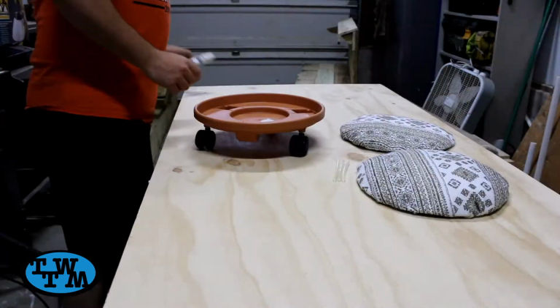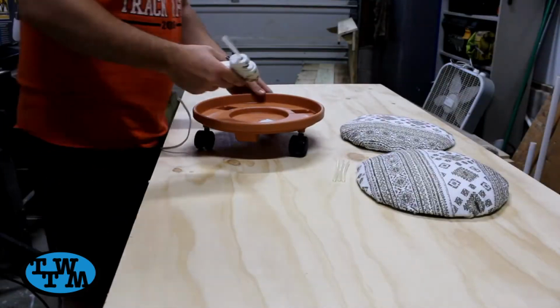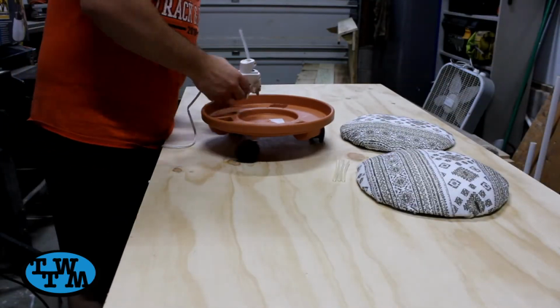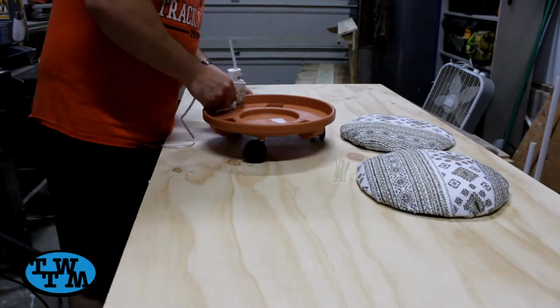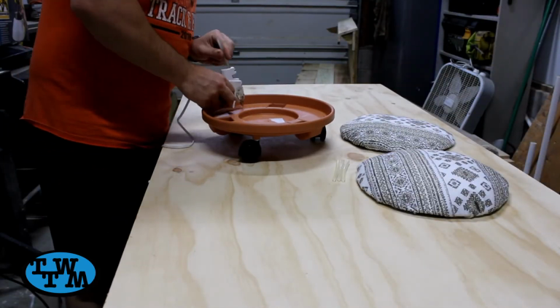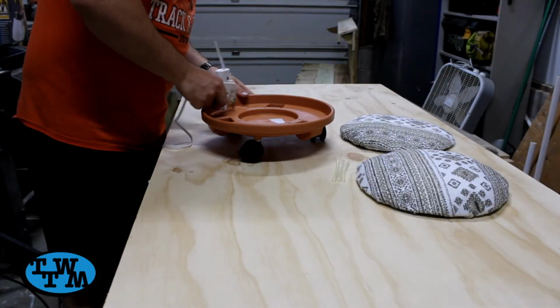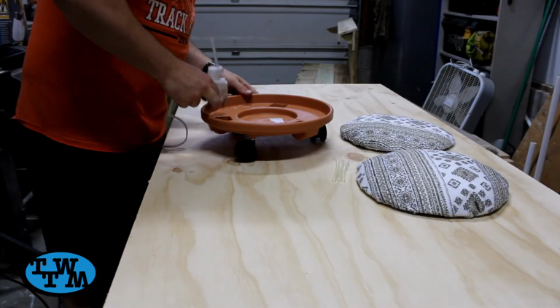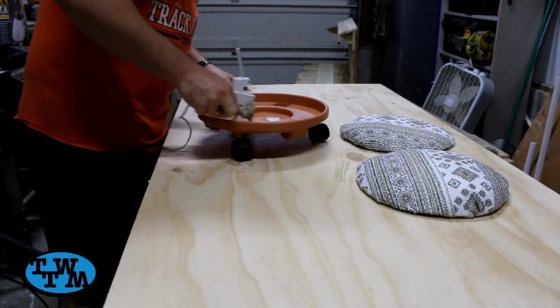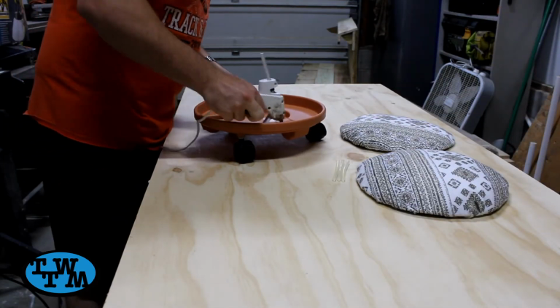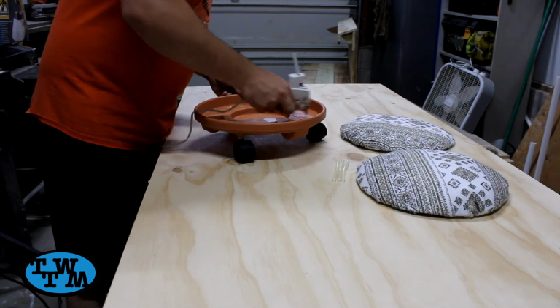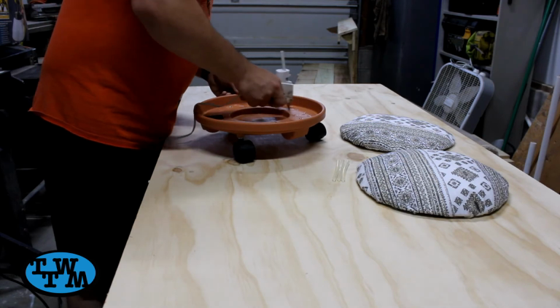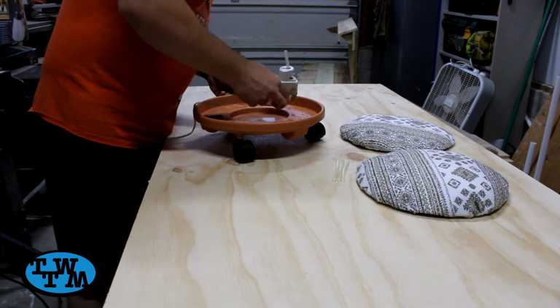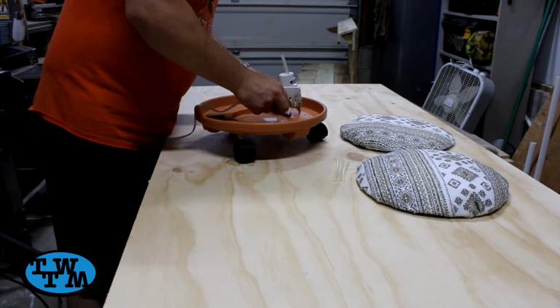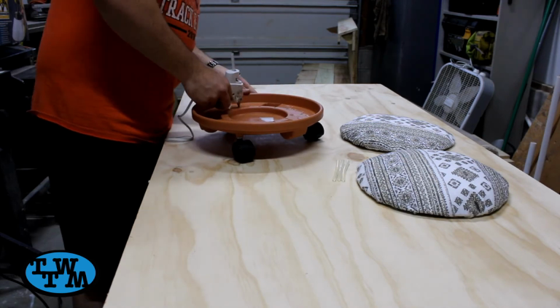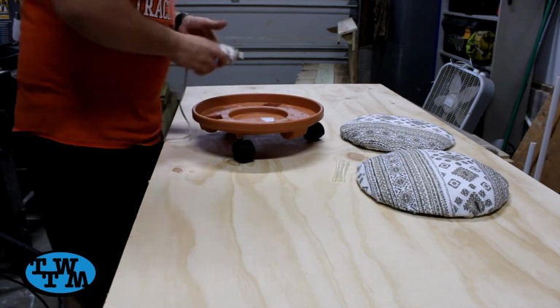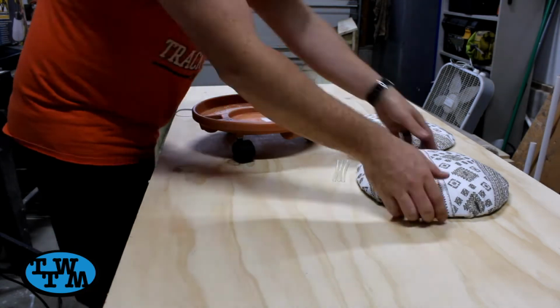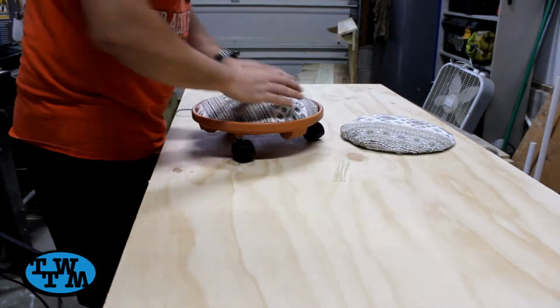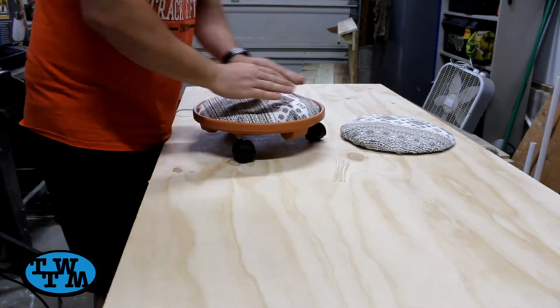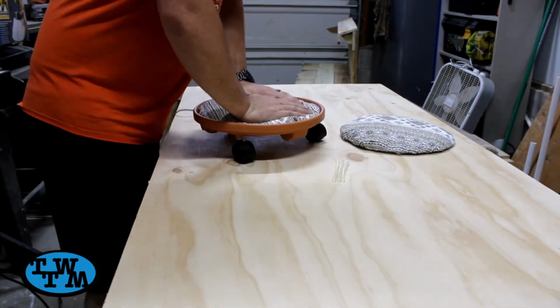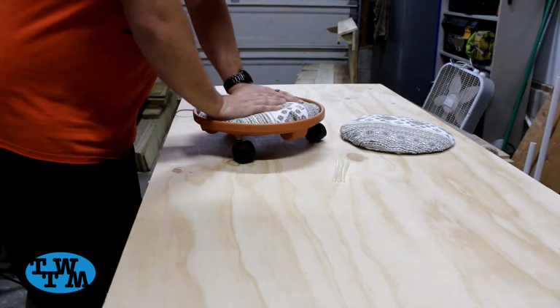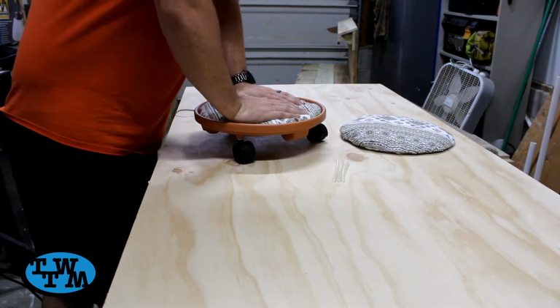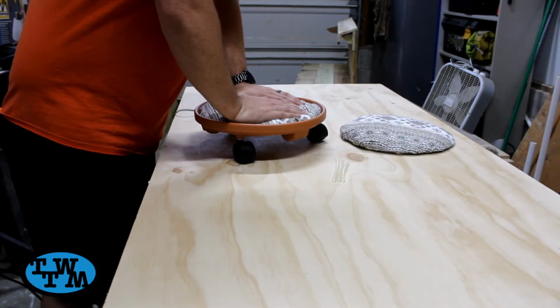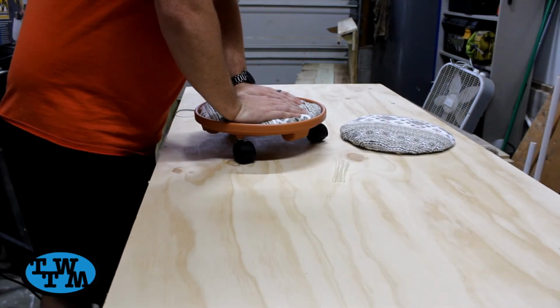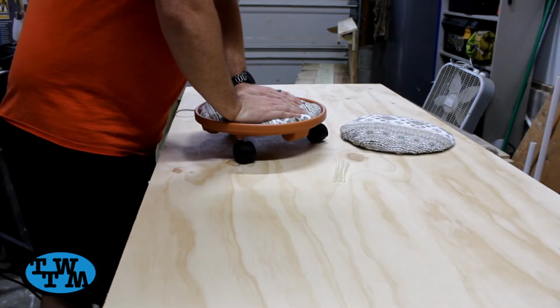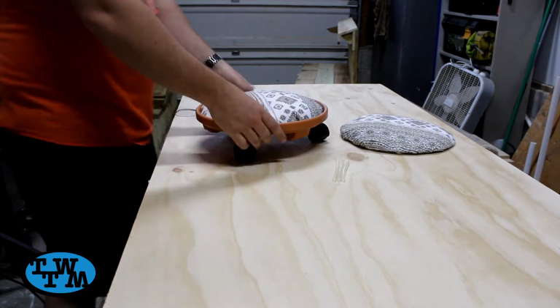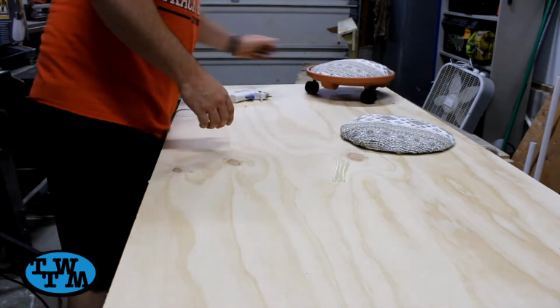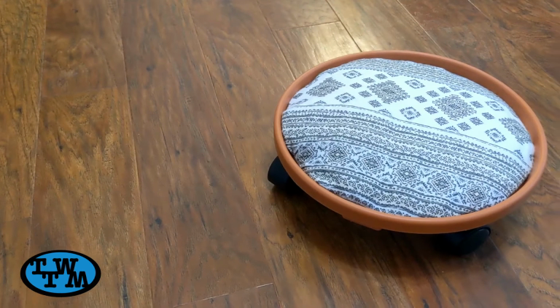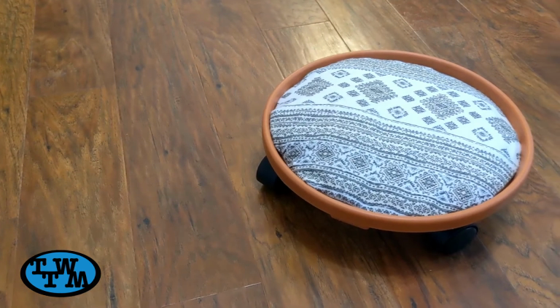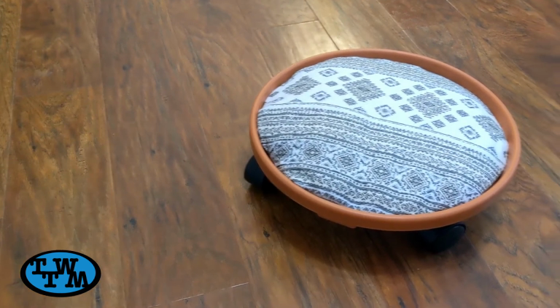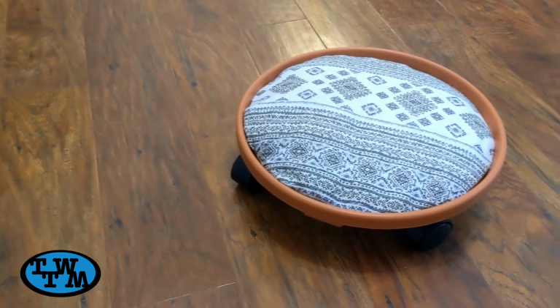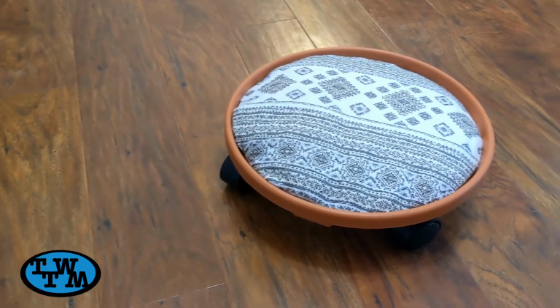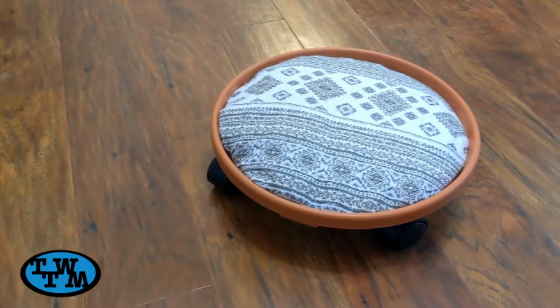The last step was to add some hot glue to the cart and set the cushion in place. And with that, this project was complete.